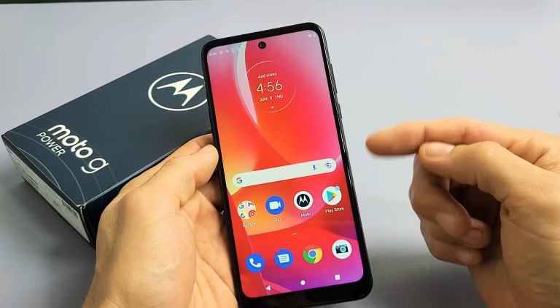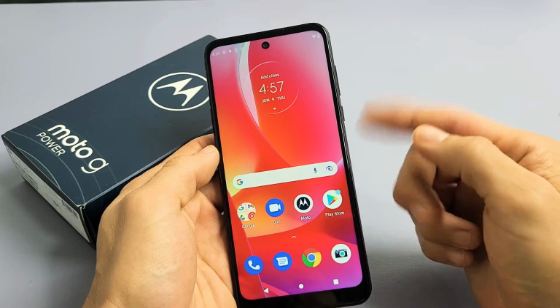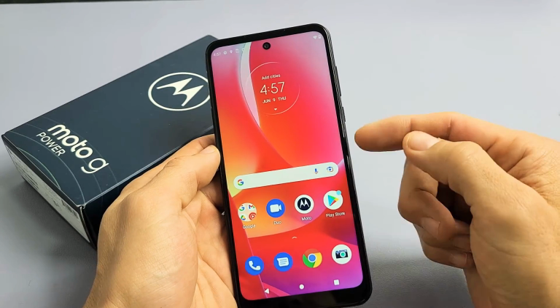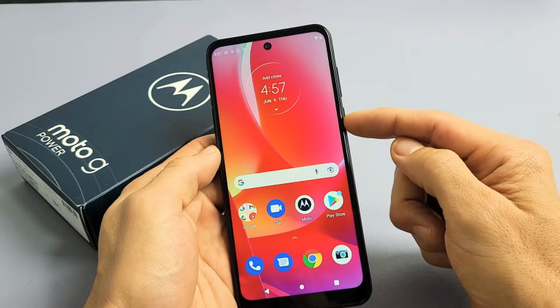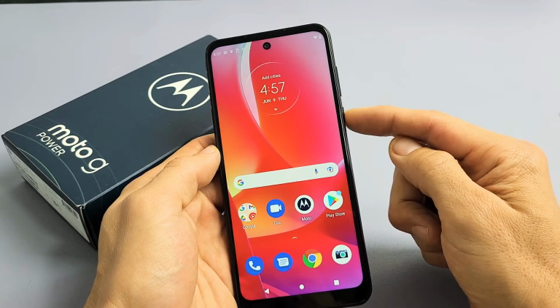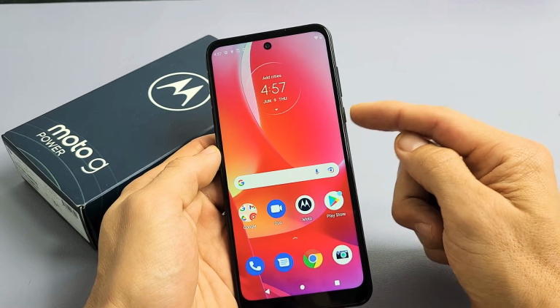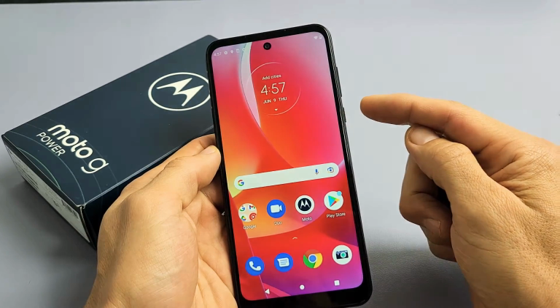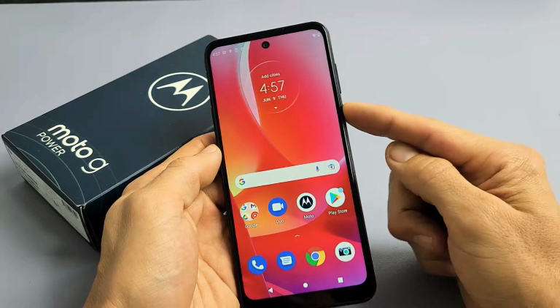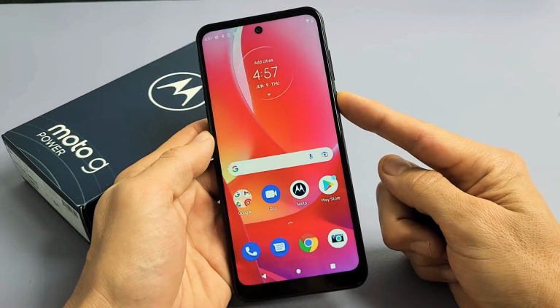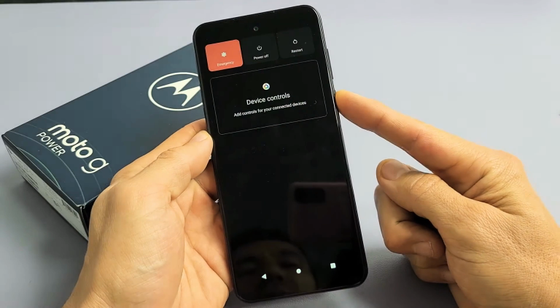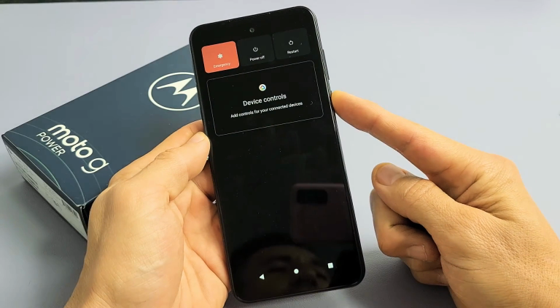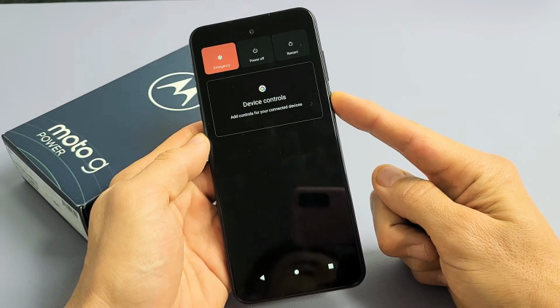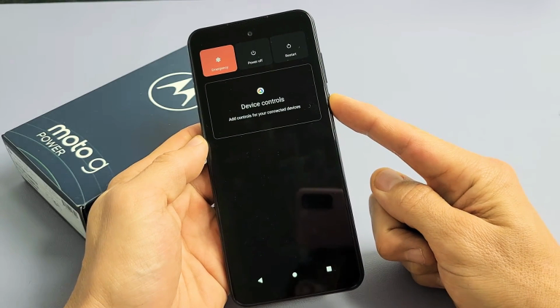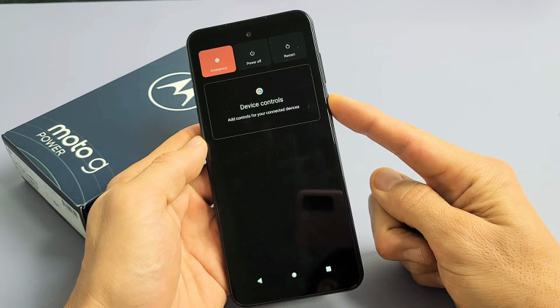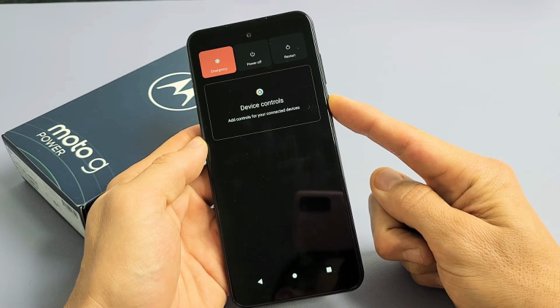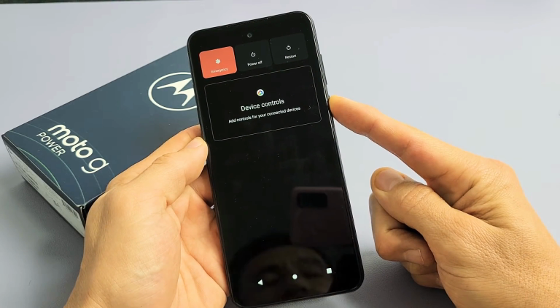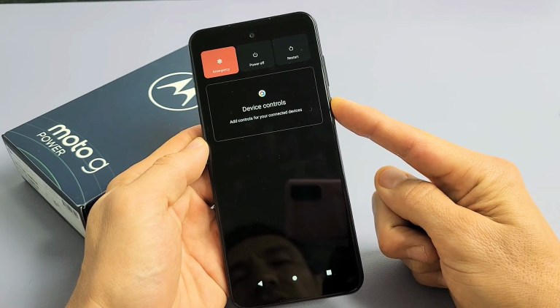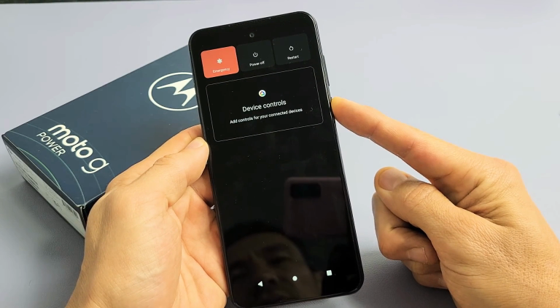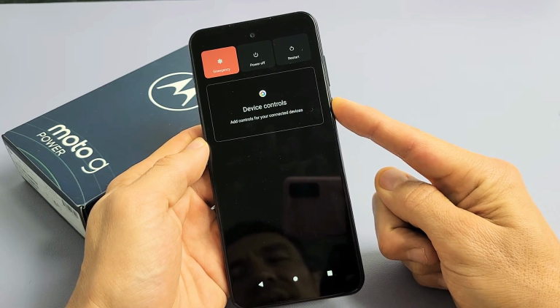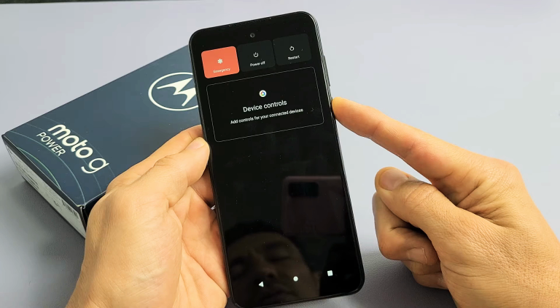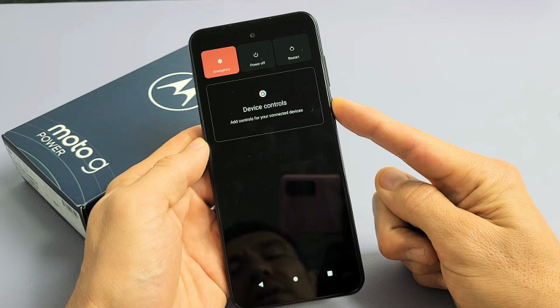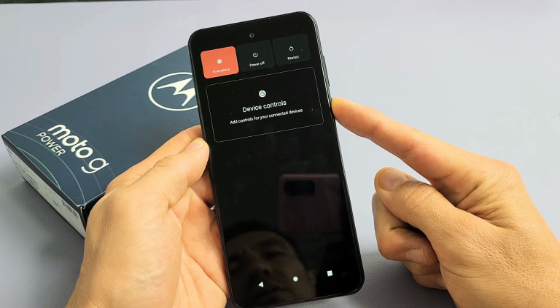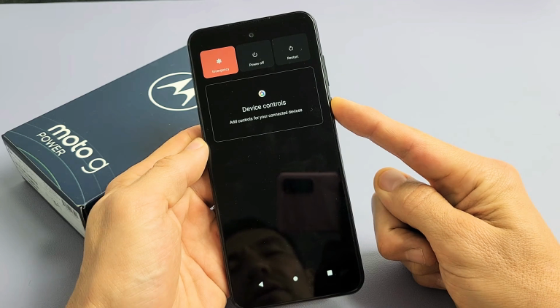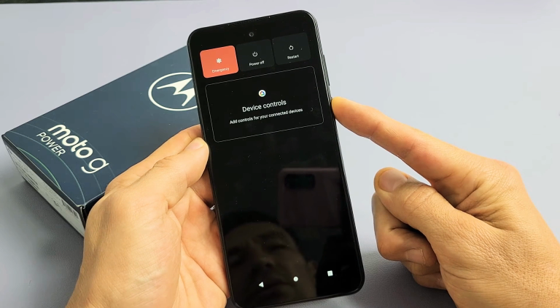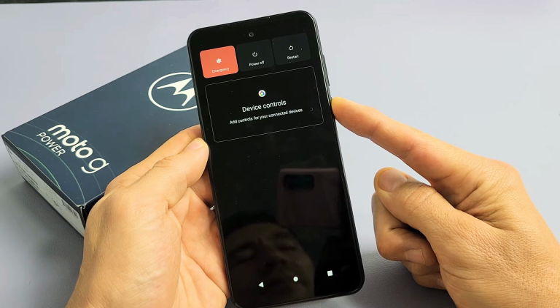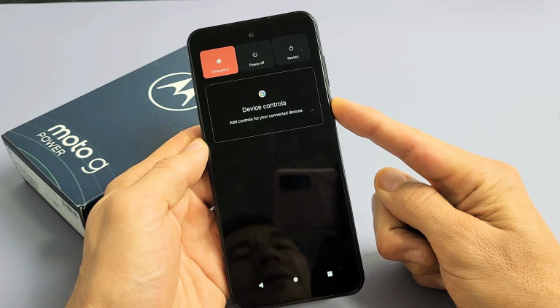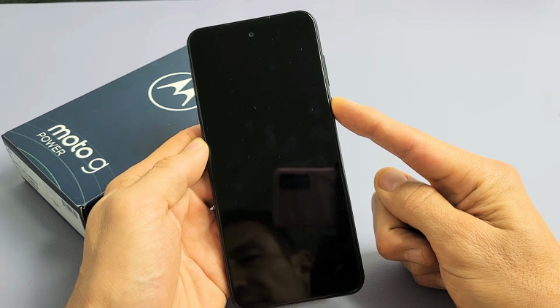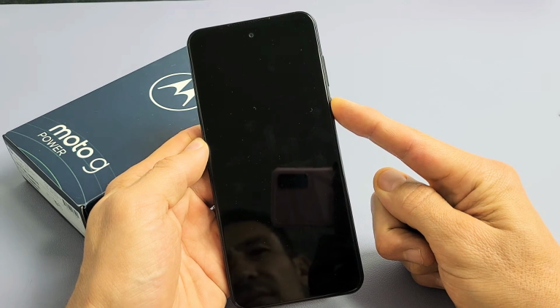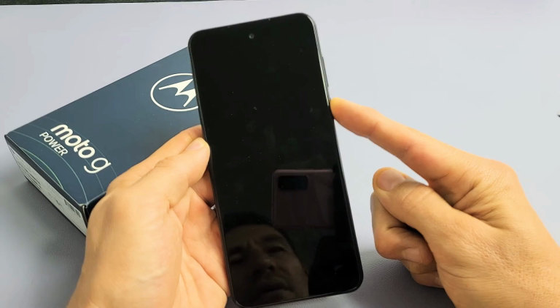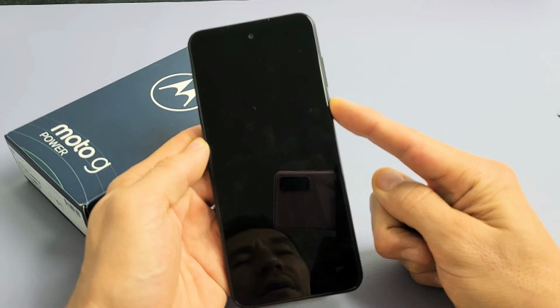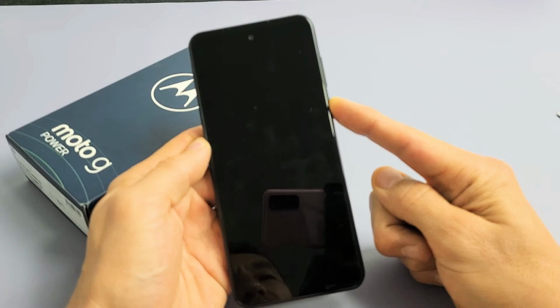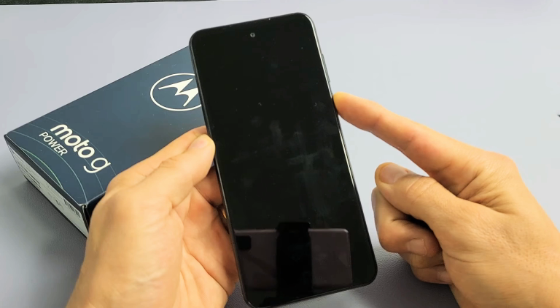We'll do it together. Ready, set, go — press and hold. Just keep on holding. Don't worry about what's happening on the screen, just keep on holding until we see that Motorola logo appear. Still holding onto the power button.